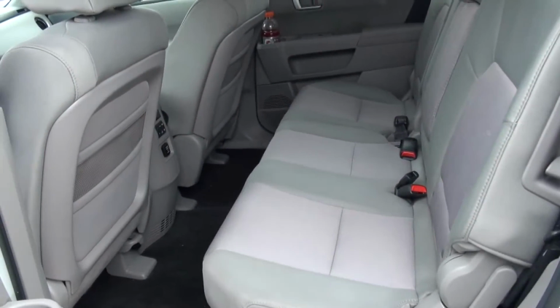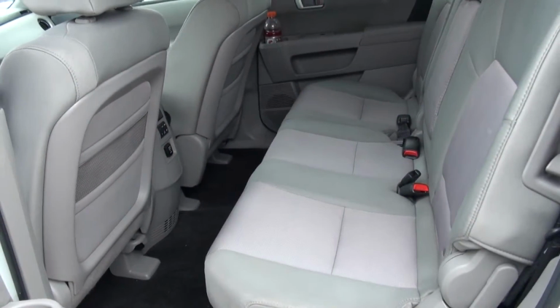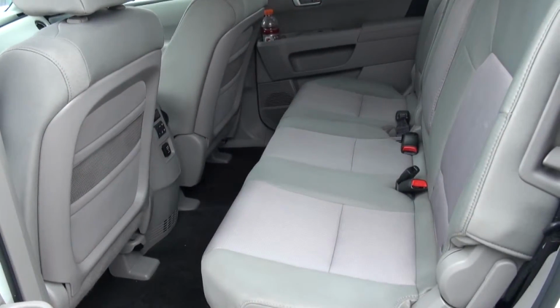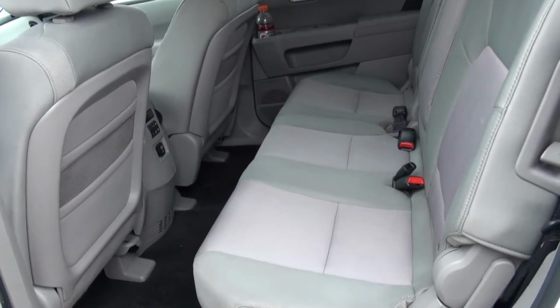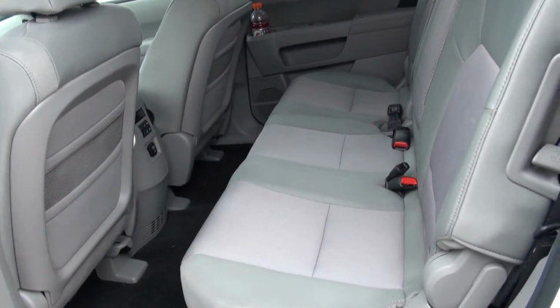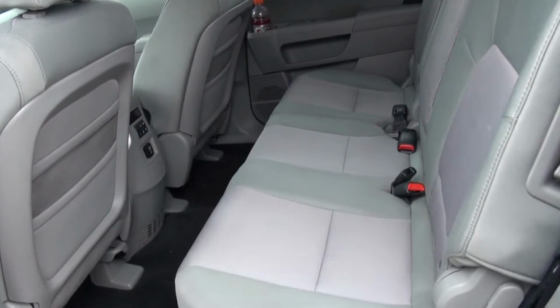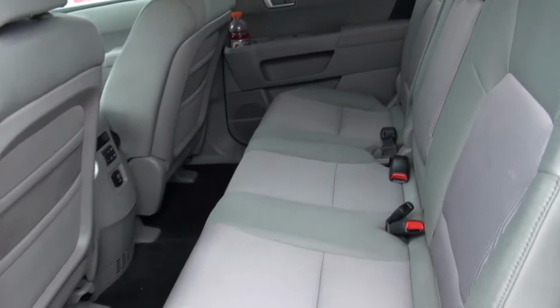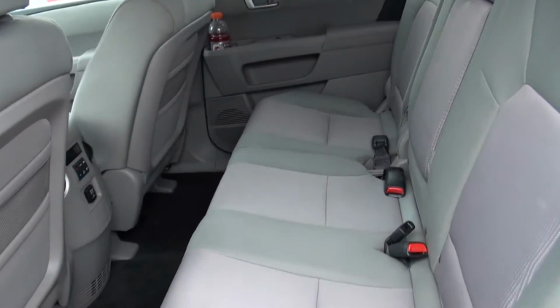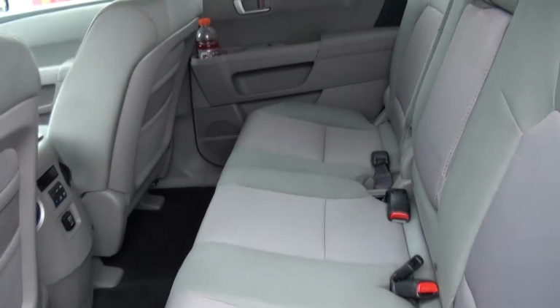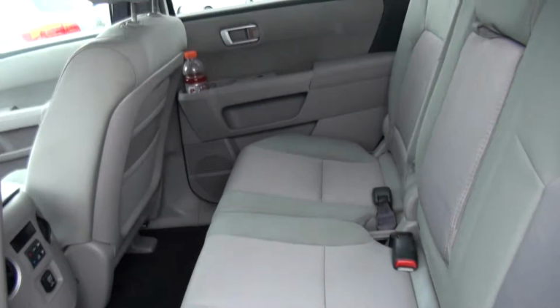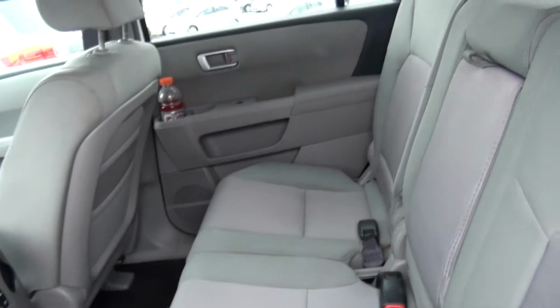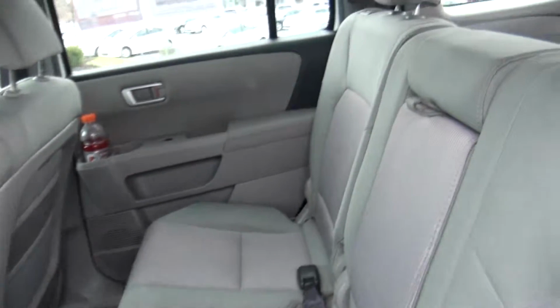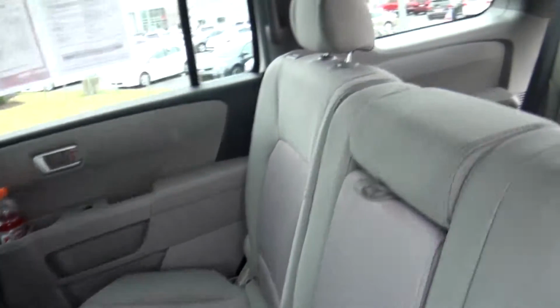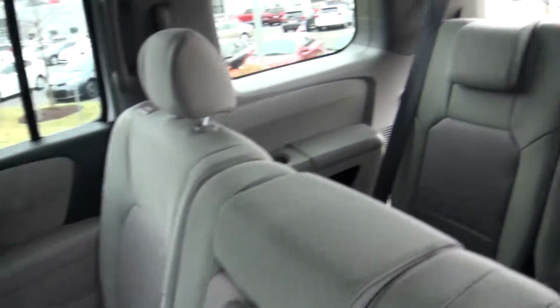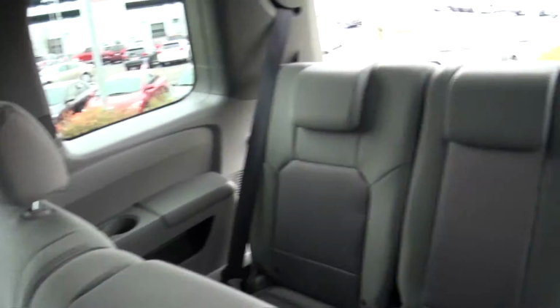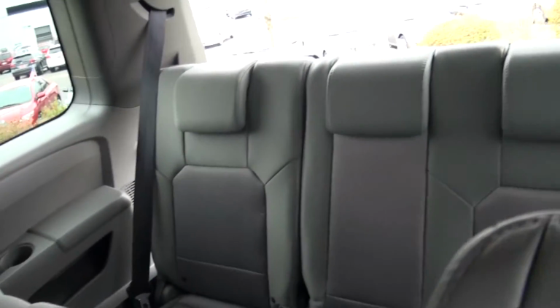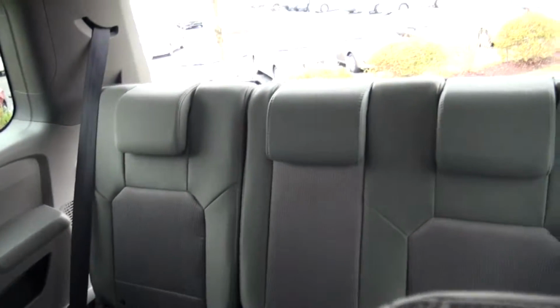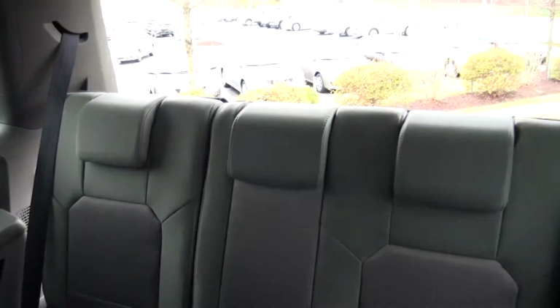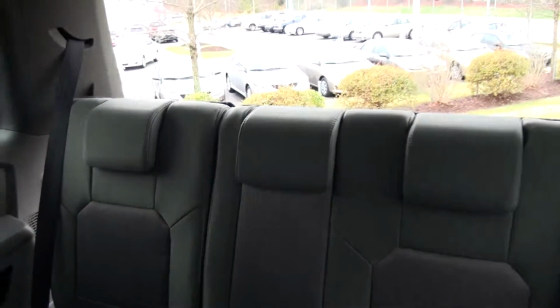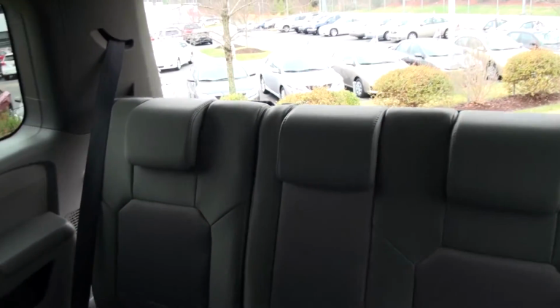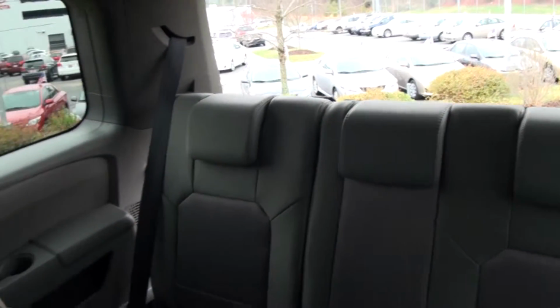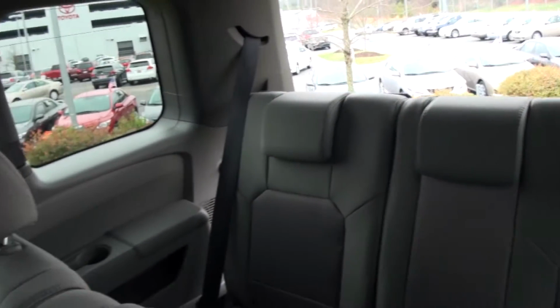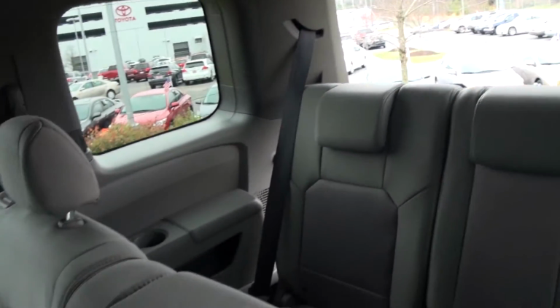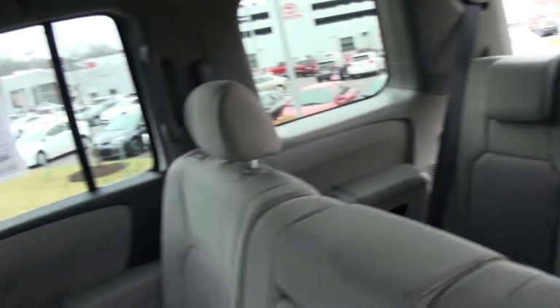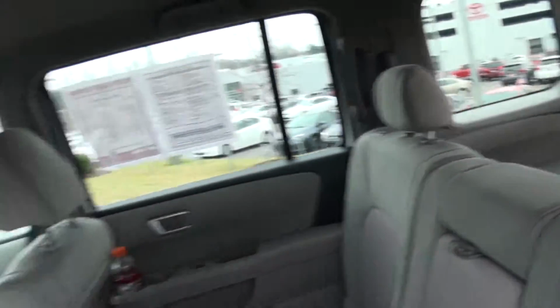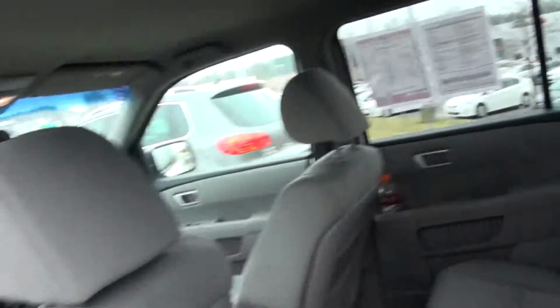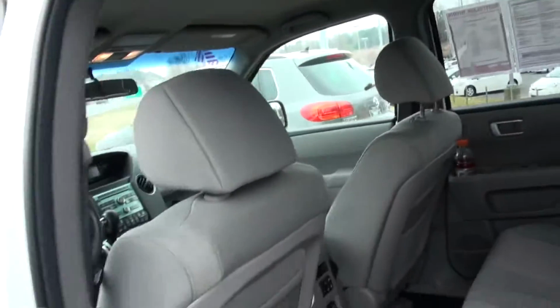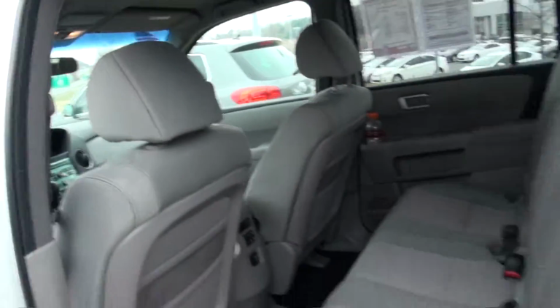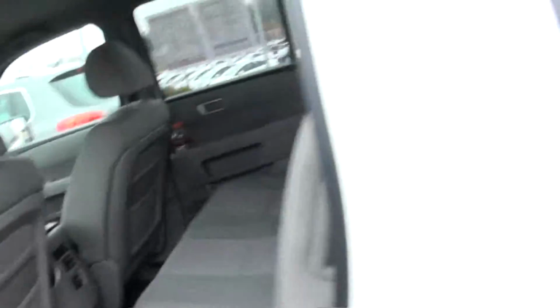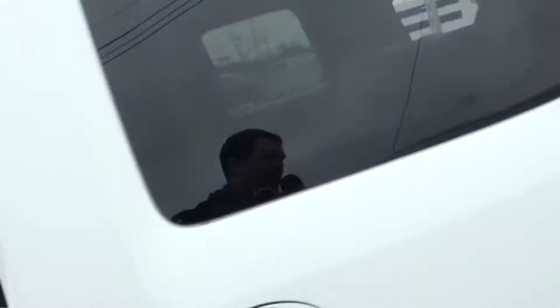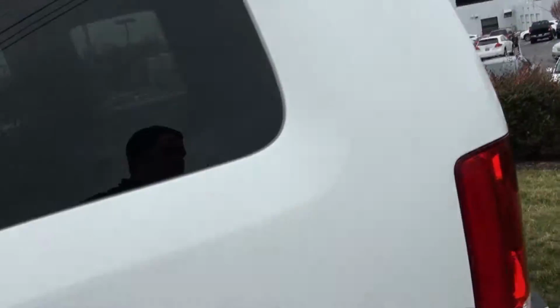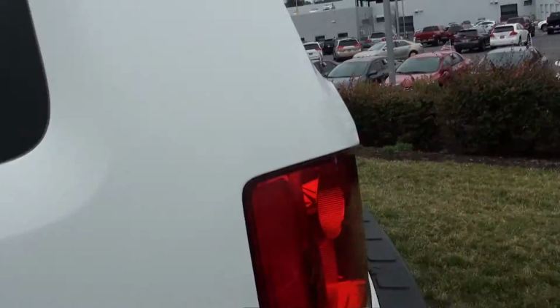This easily seats an entire family. You've got plenty of room back here in the second row, and of course you've got room back here in the third row as well. This is a beautiful car.